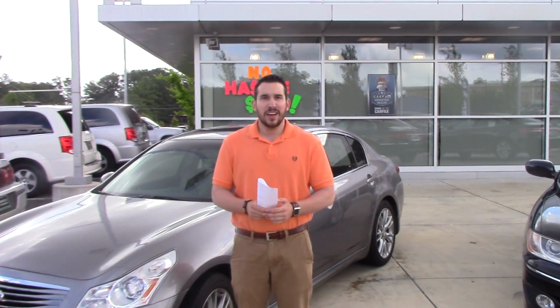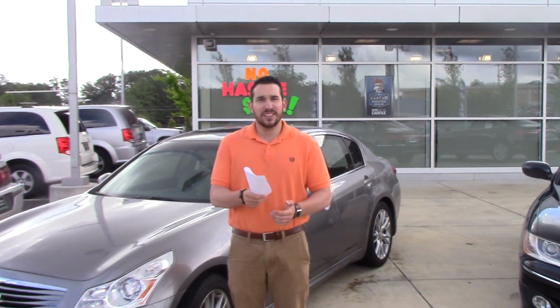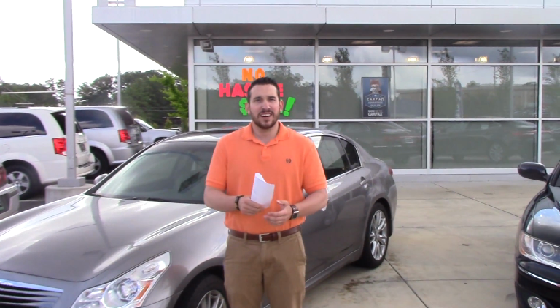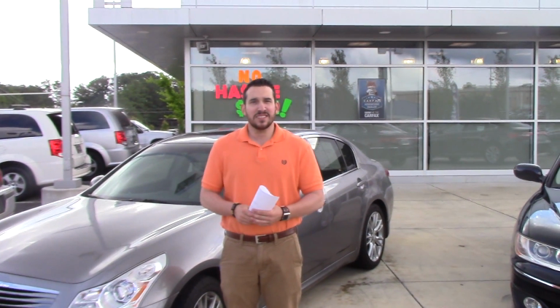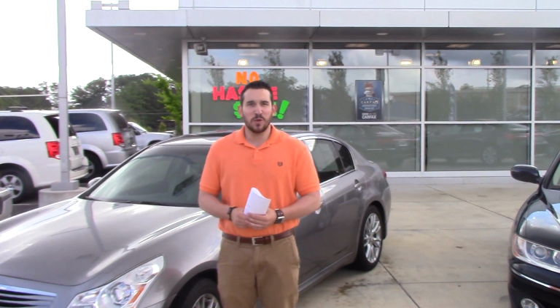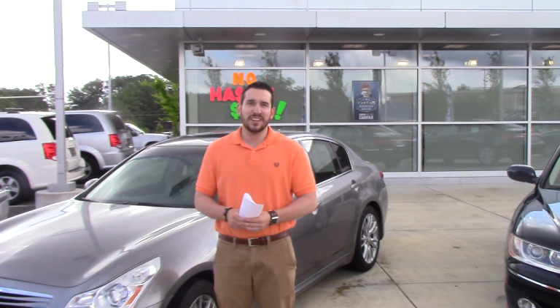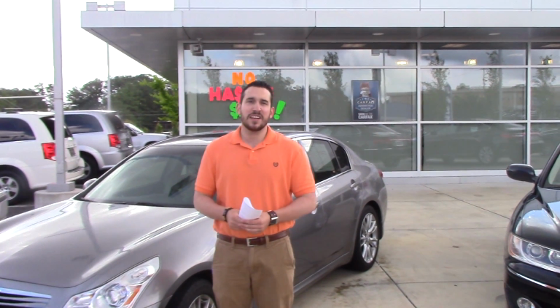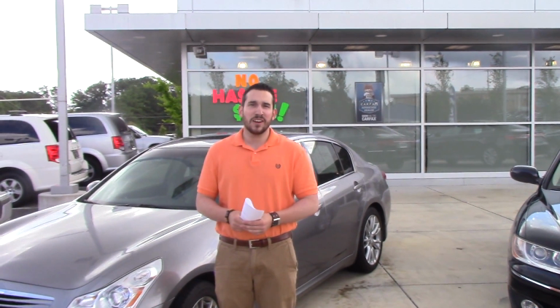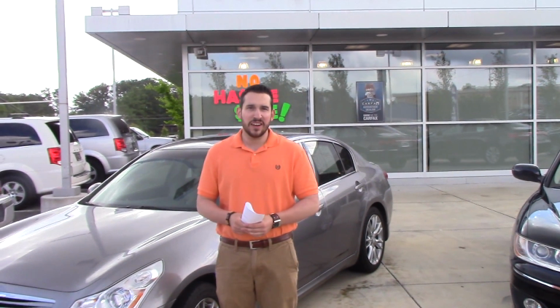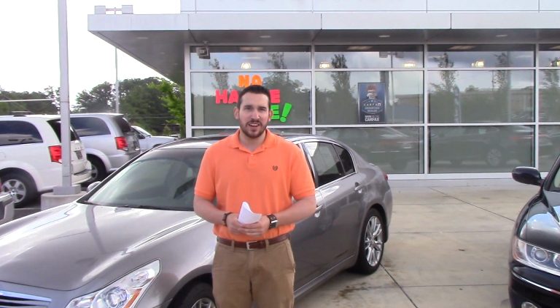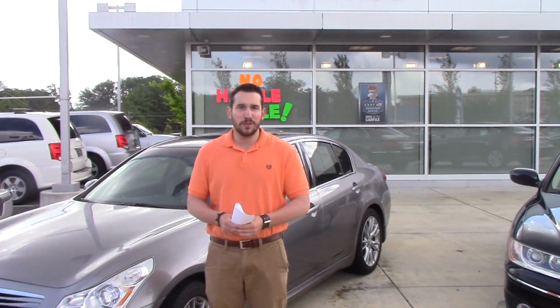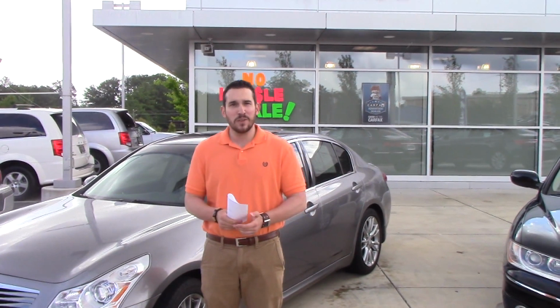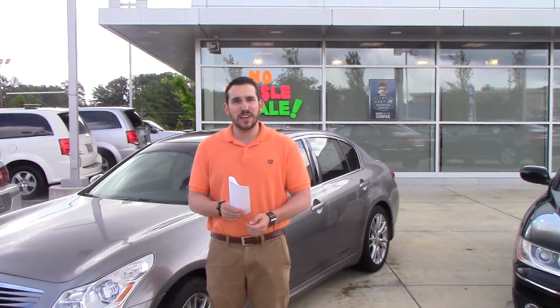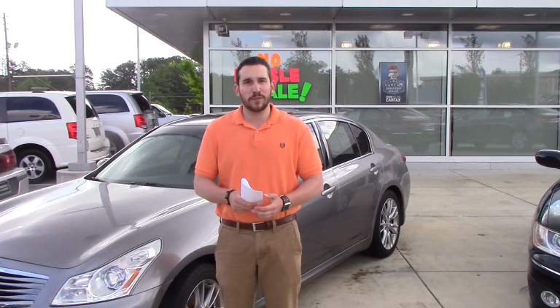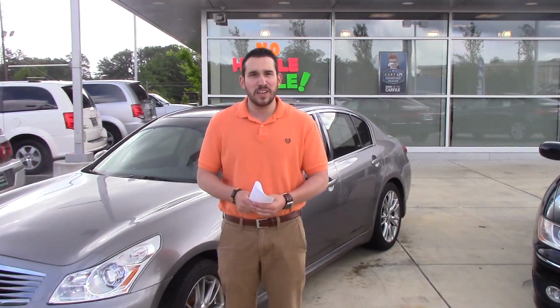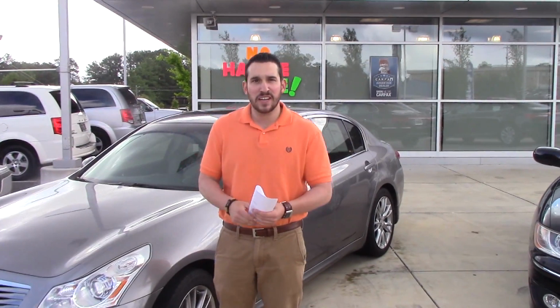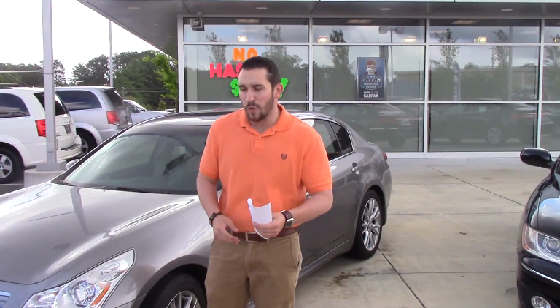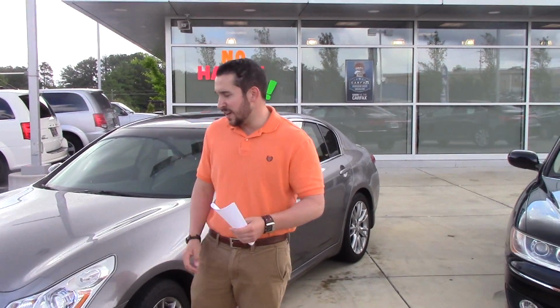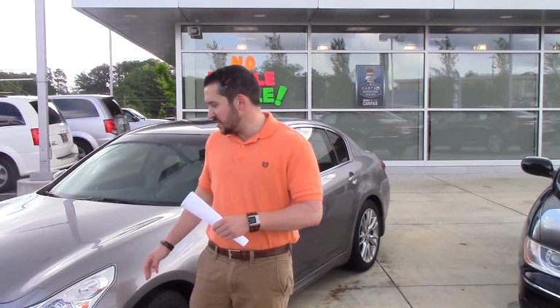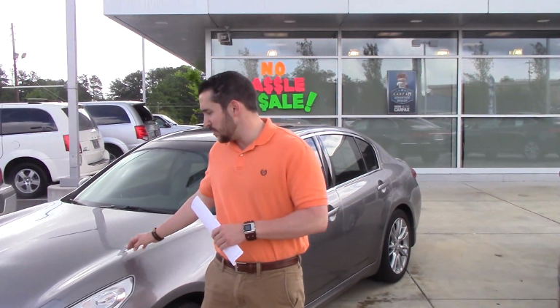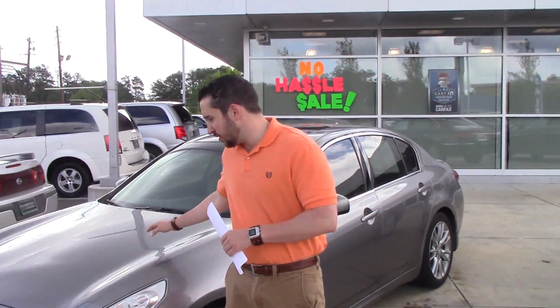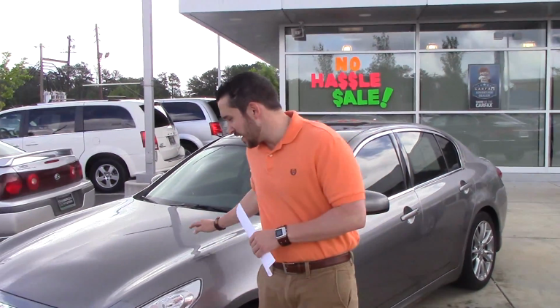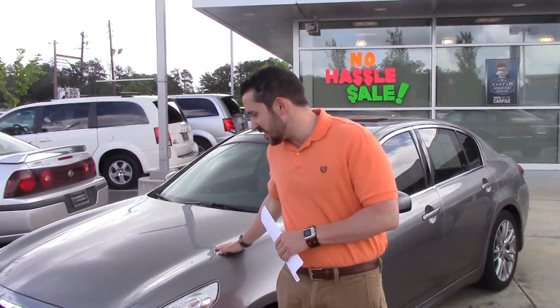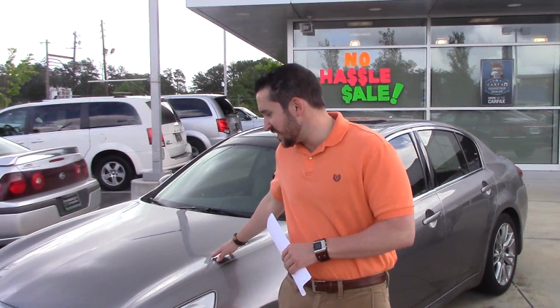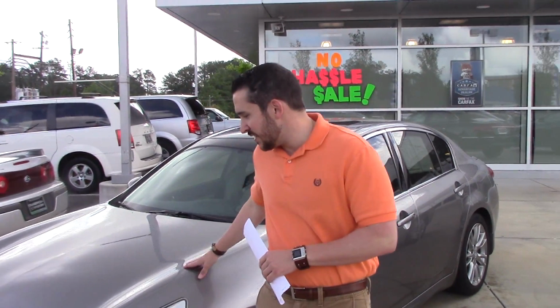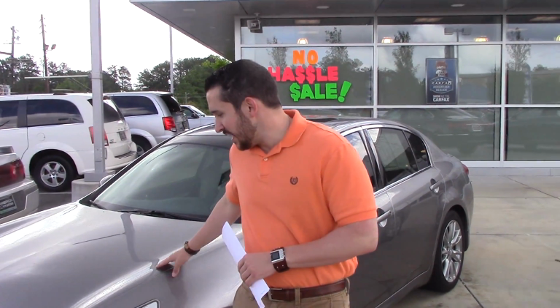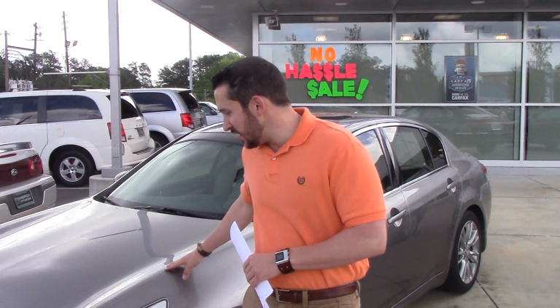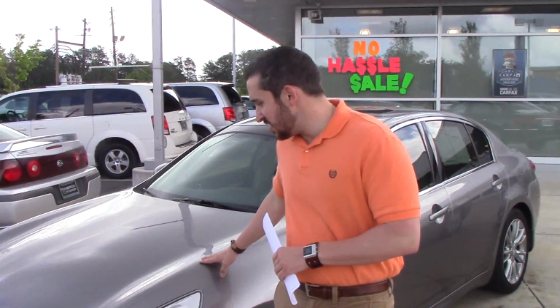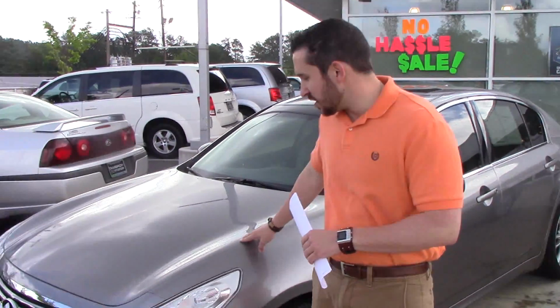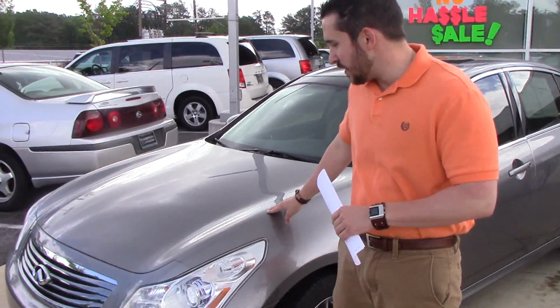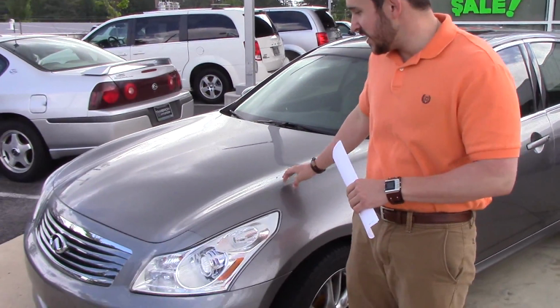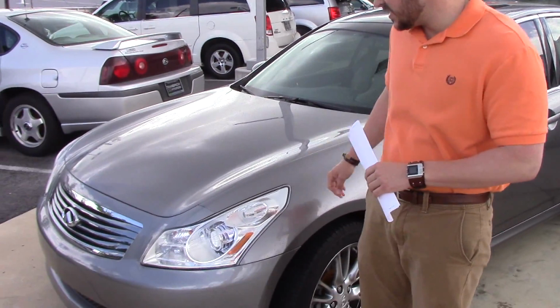Hey Latonya, this is Wally here at Tamron Hyundai in Hoover. I want to thank you for your internet inquiry on this beautiful 2007 Infiniti G35S.